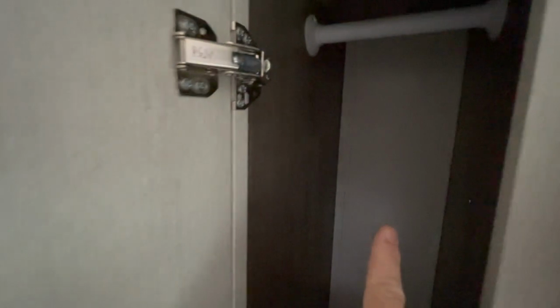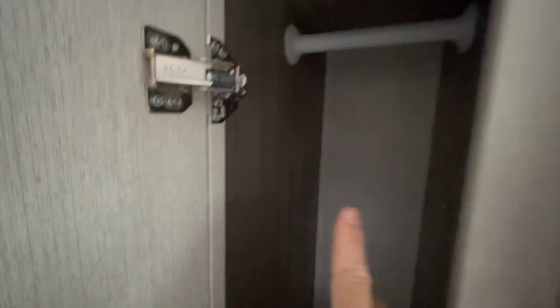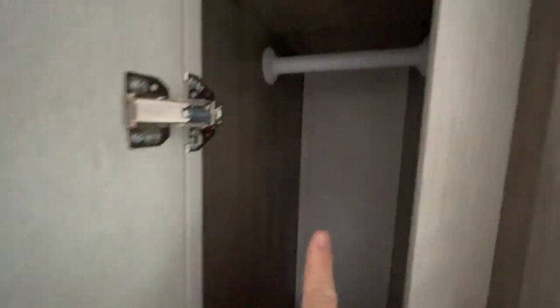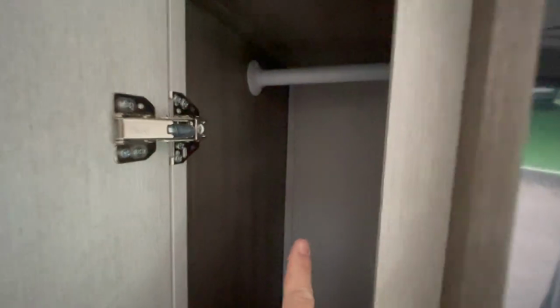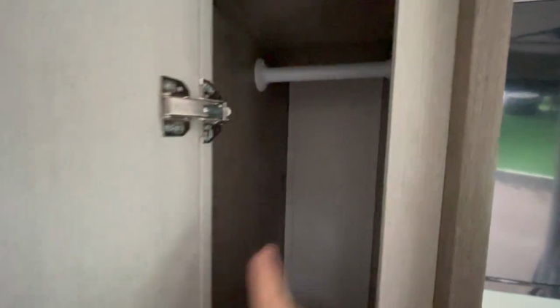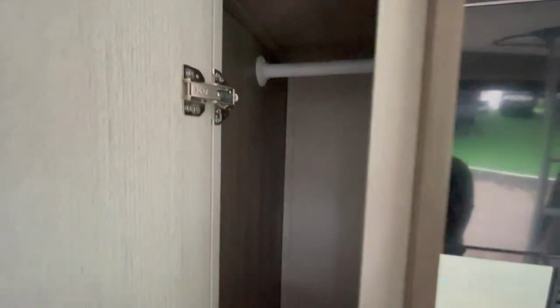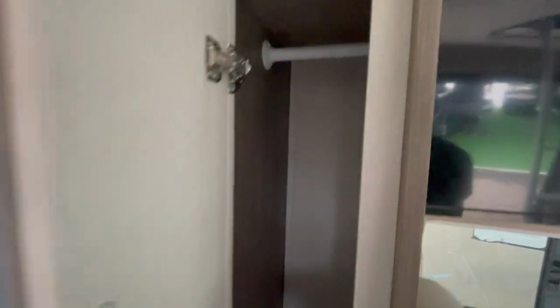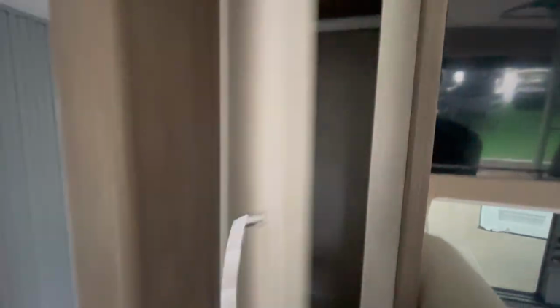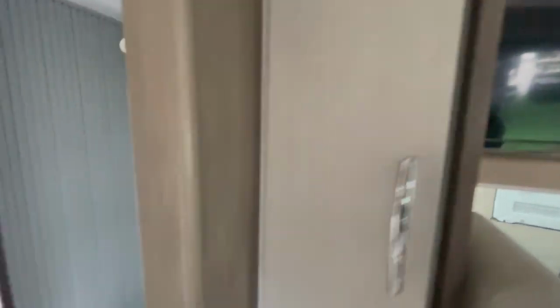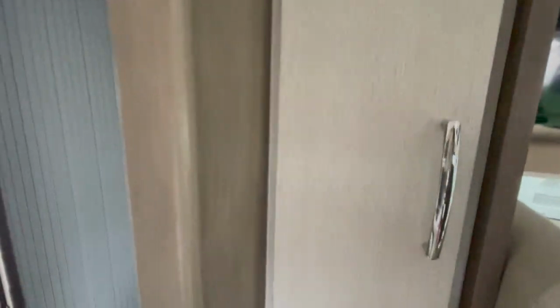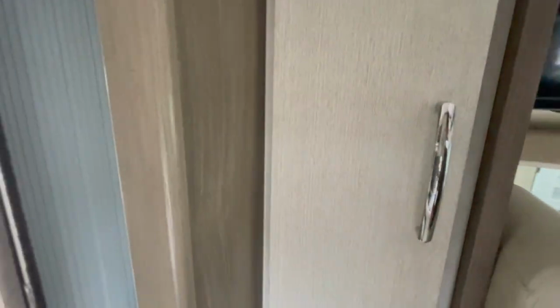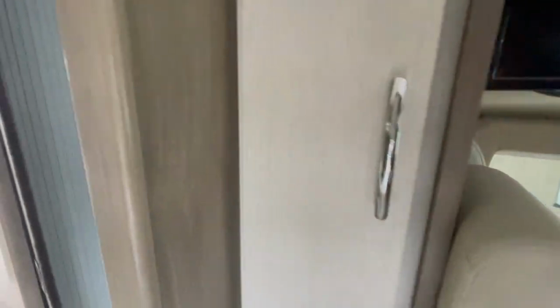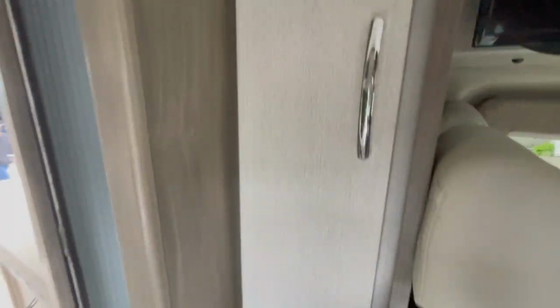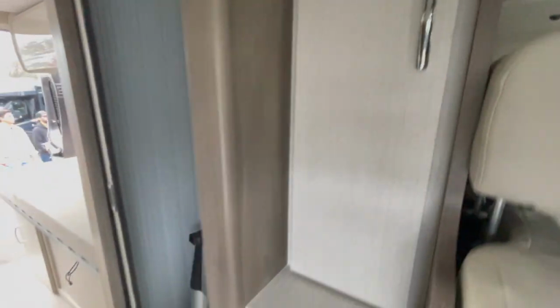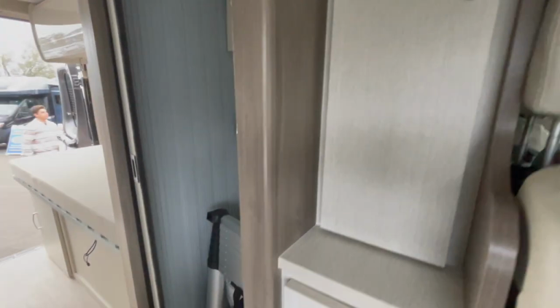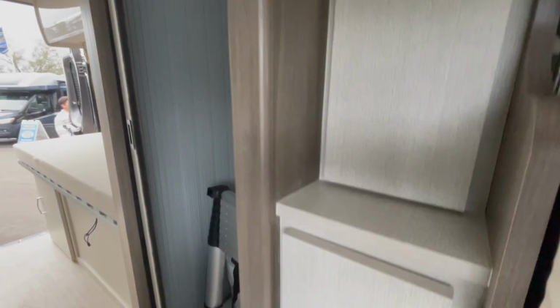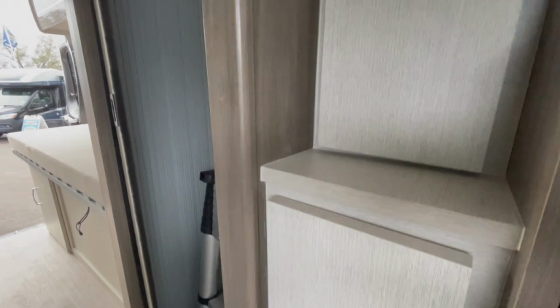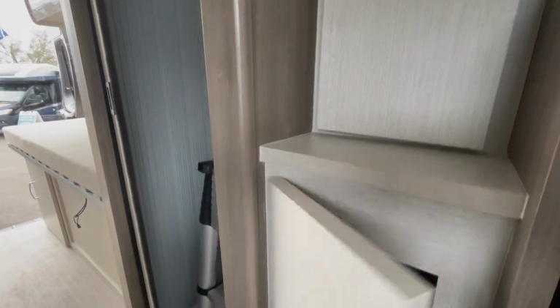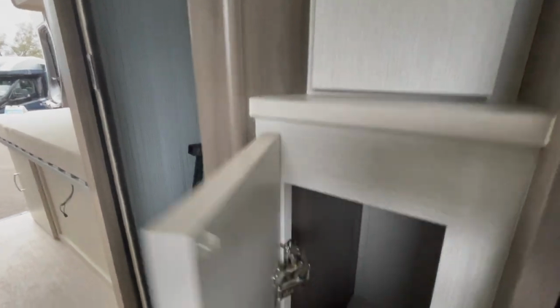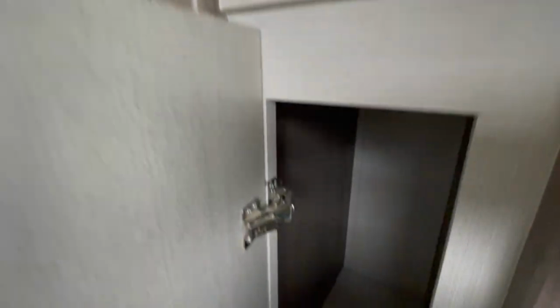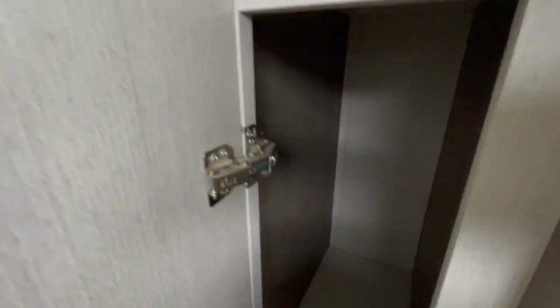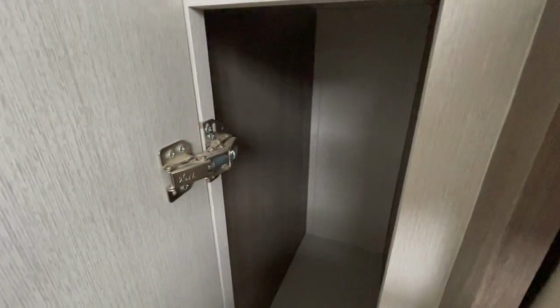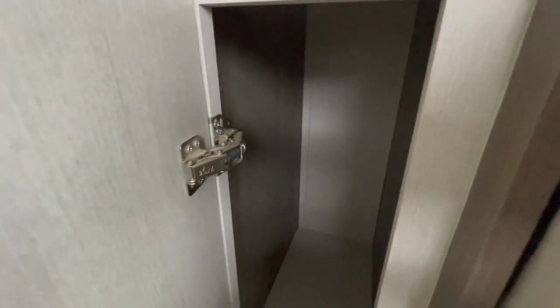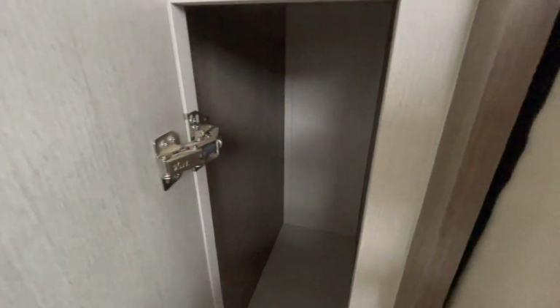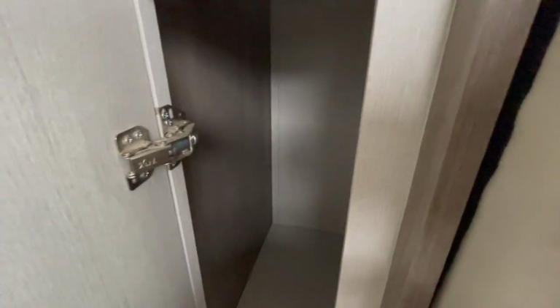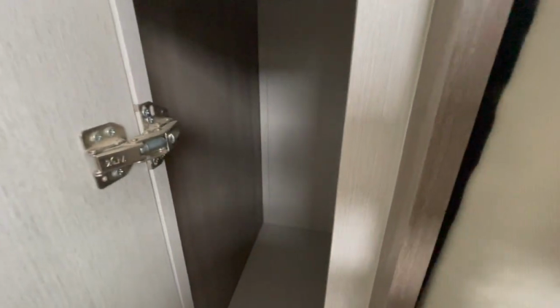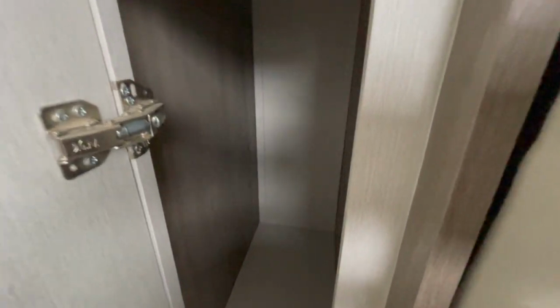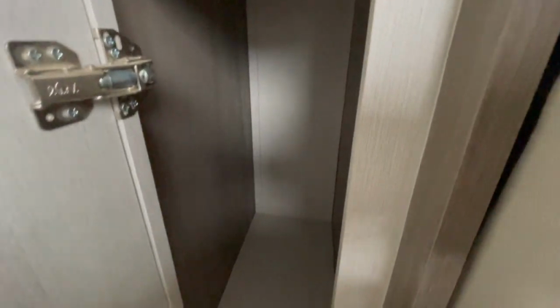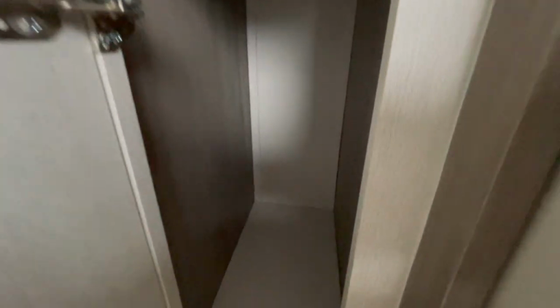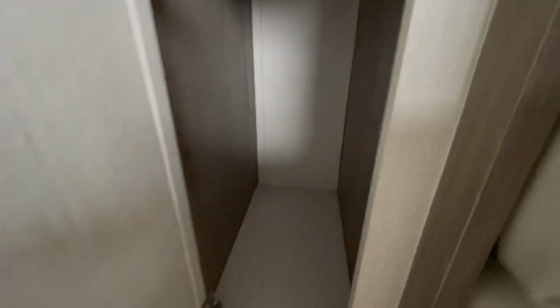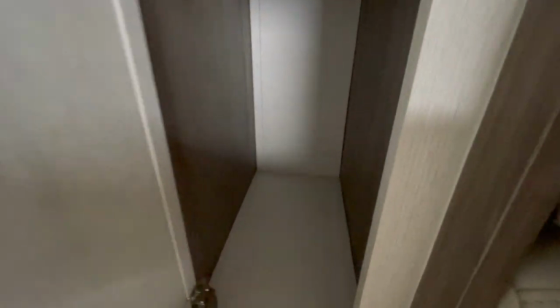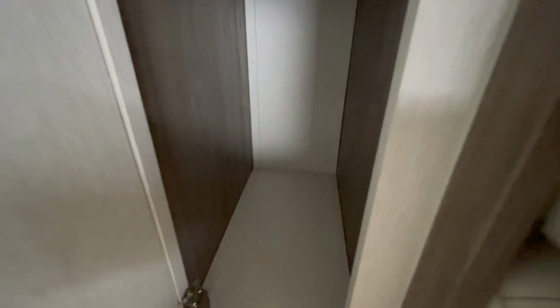There's a wardrobe and storage down below, which is pretty awesome.